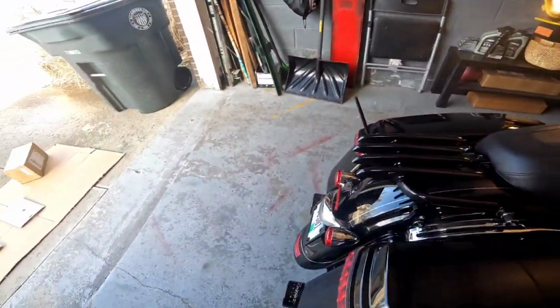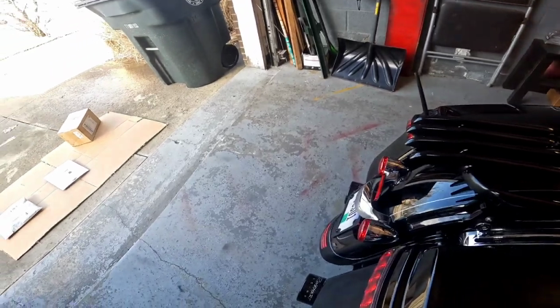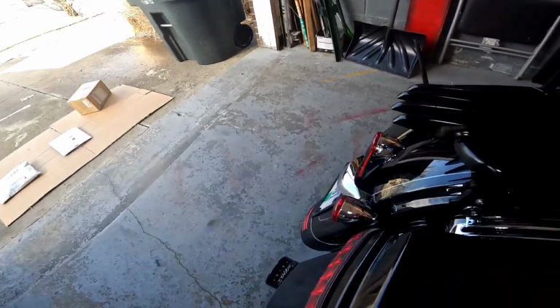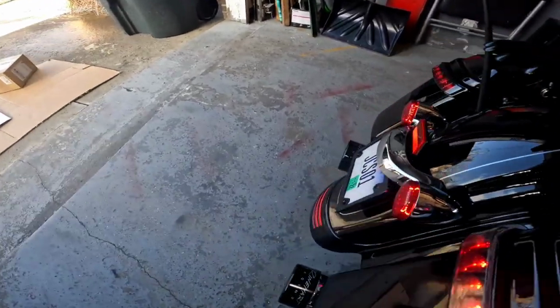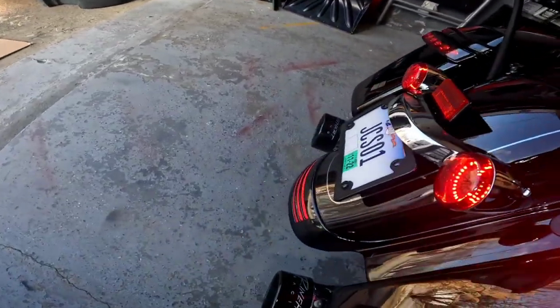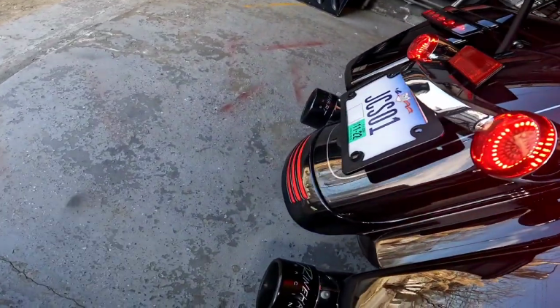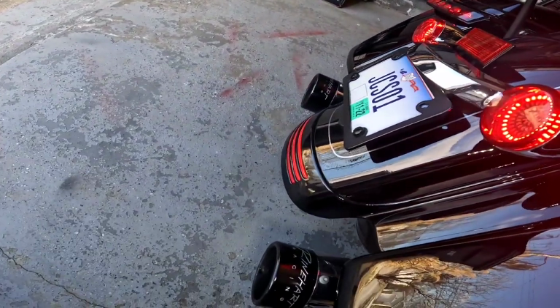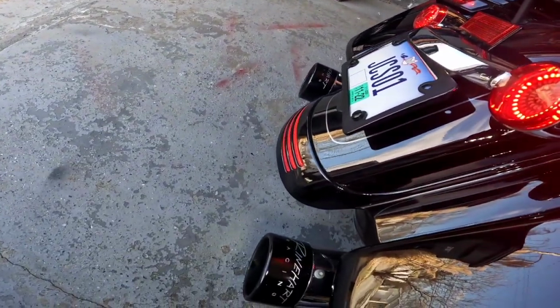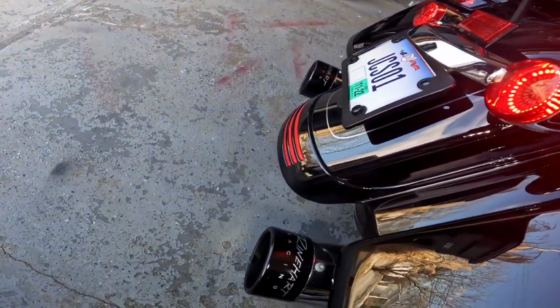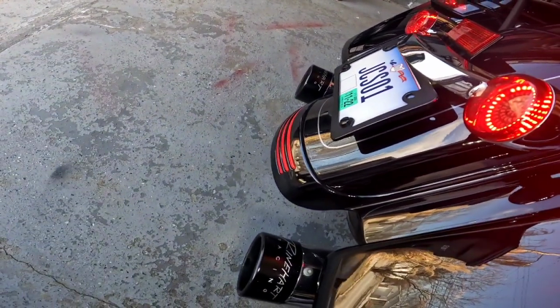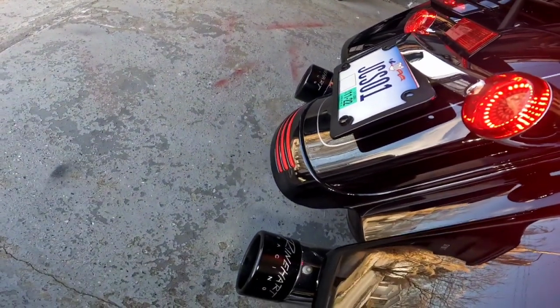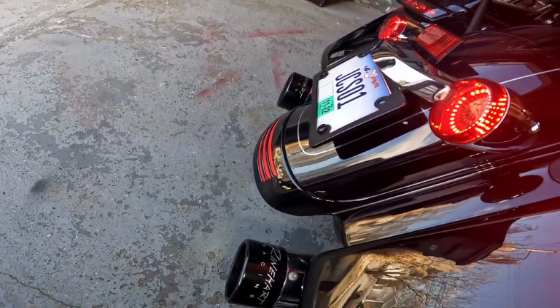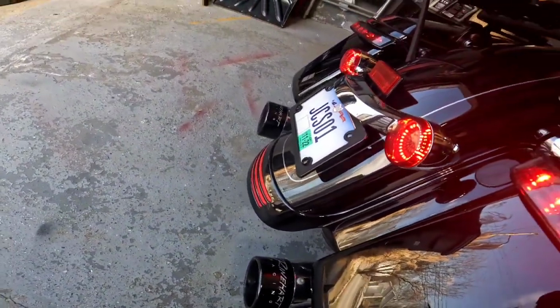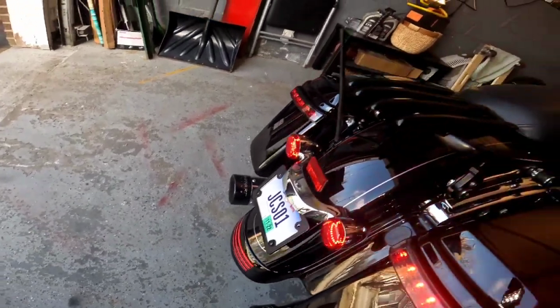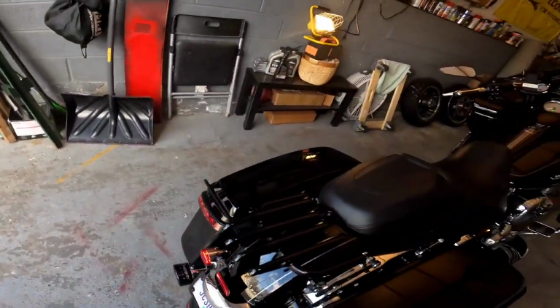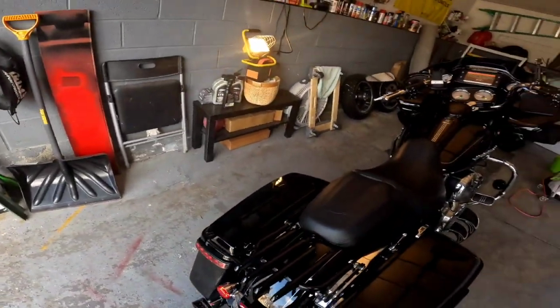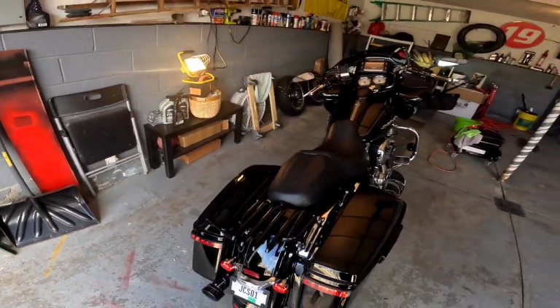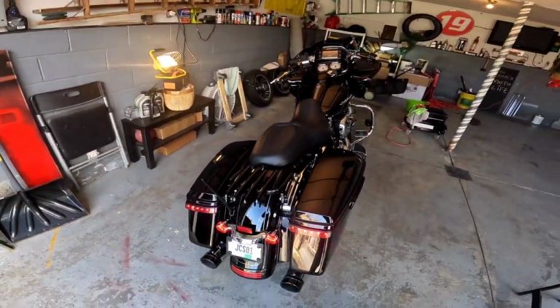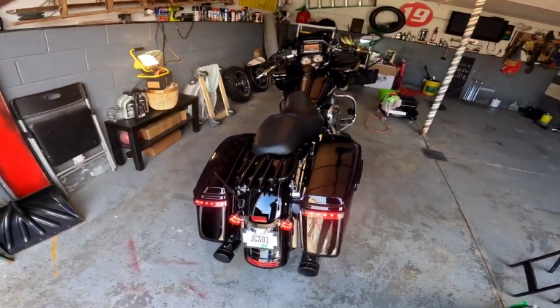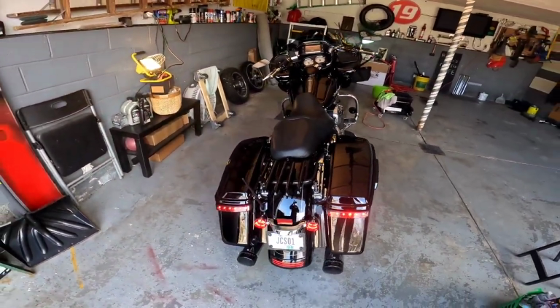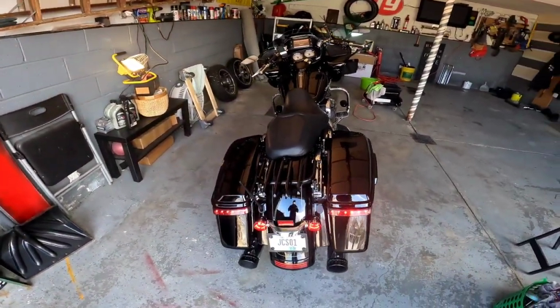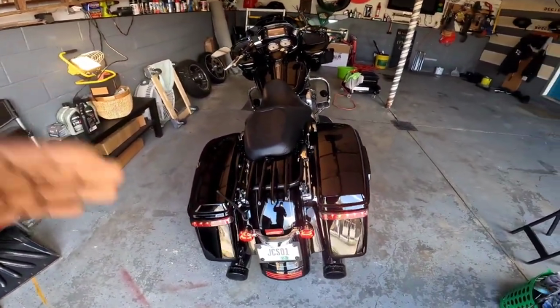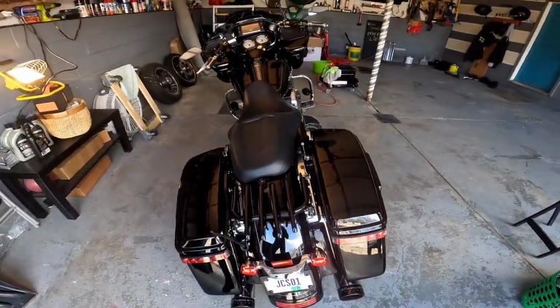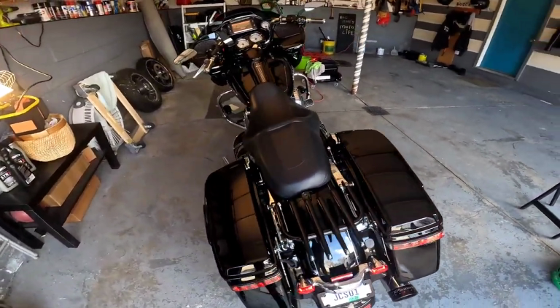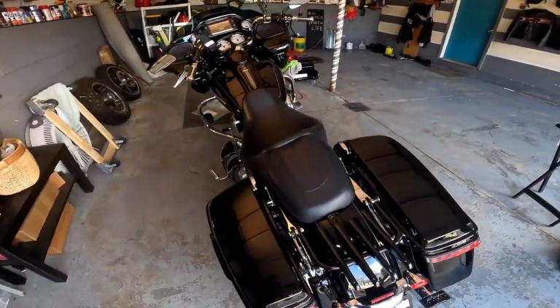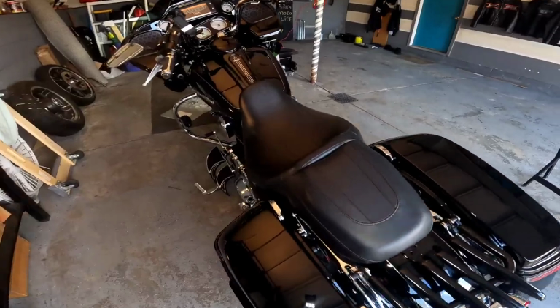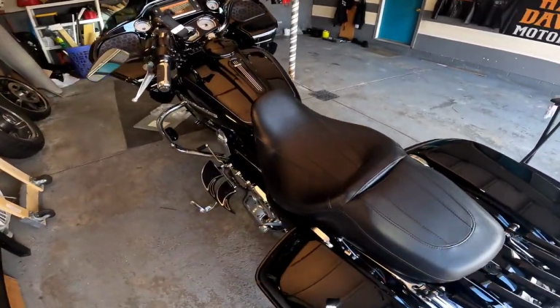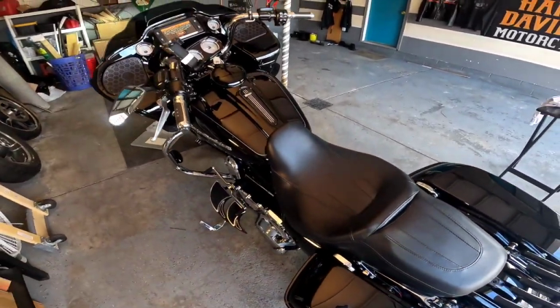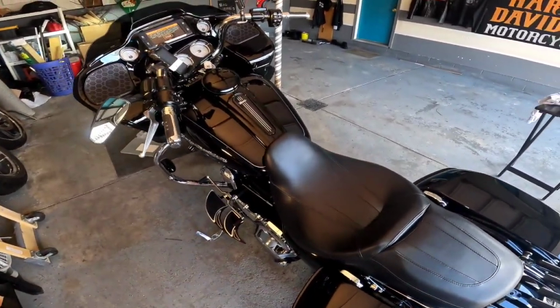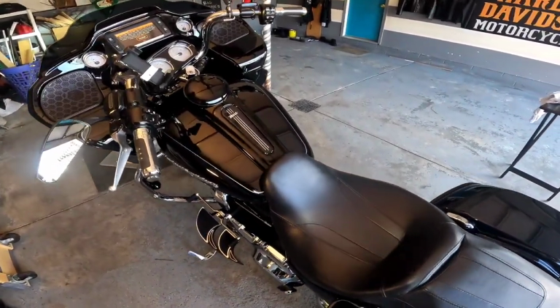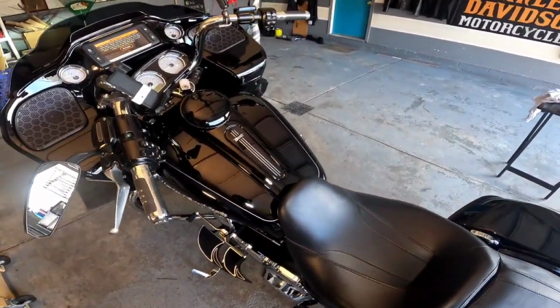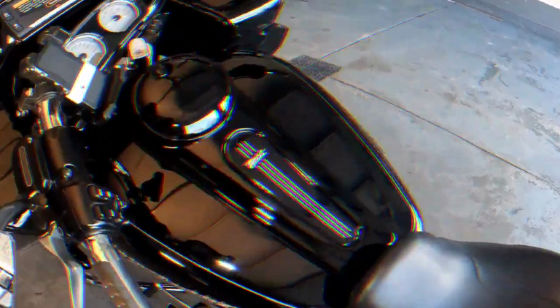Let's get a little bit of rumble in the jungle before we get this video started. Sounded really, really good — we are off to a great start today. Let's get this video rolling.